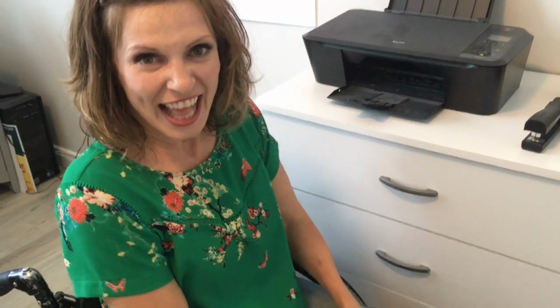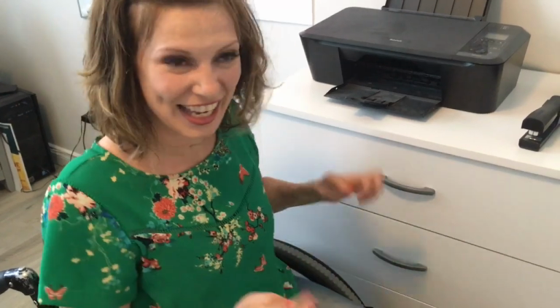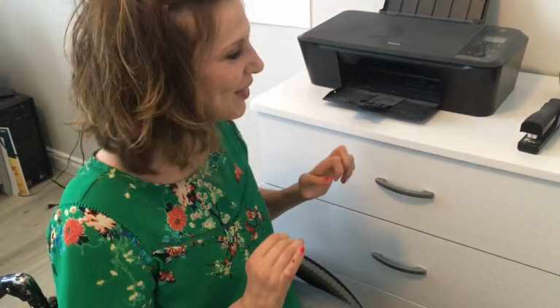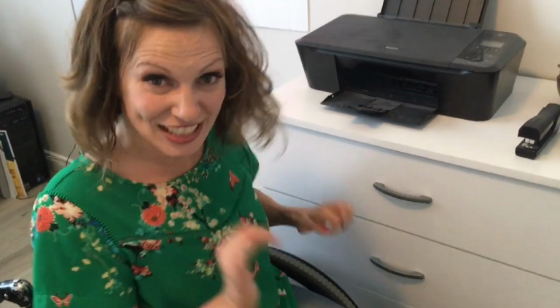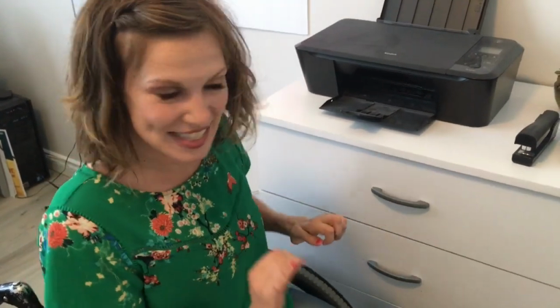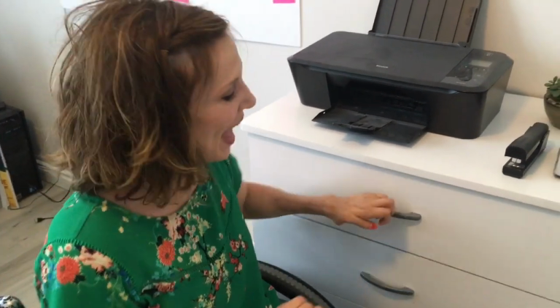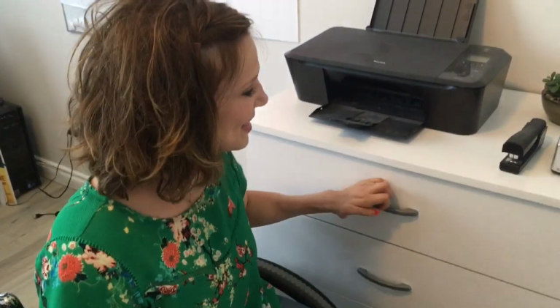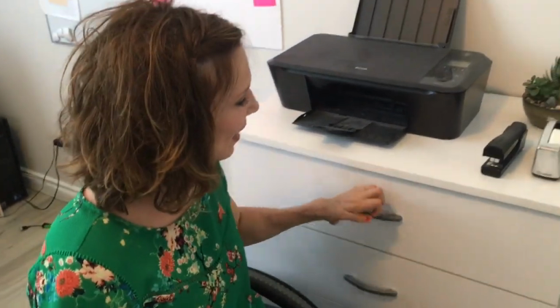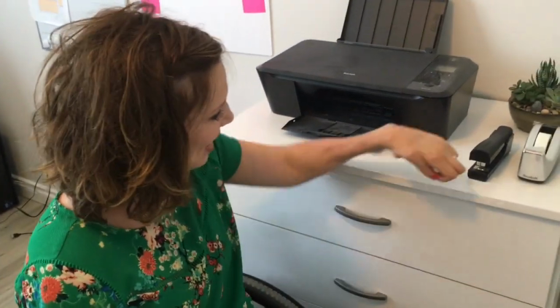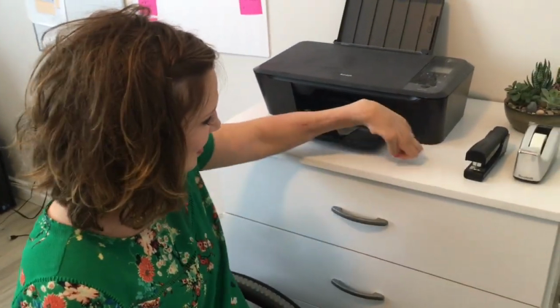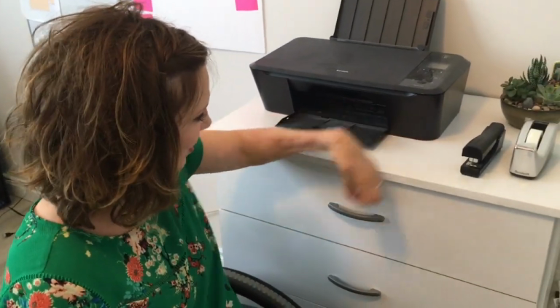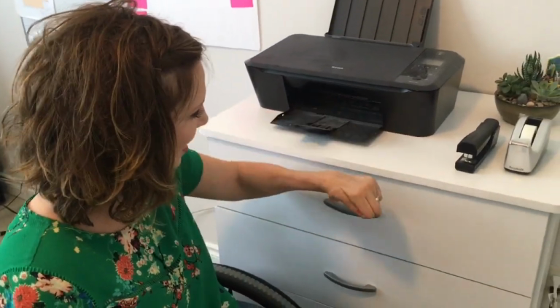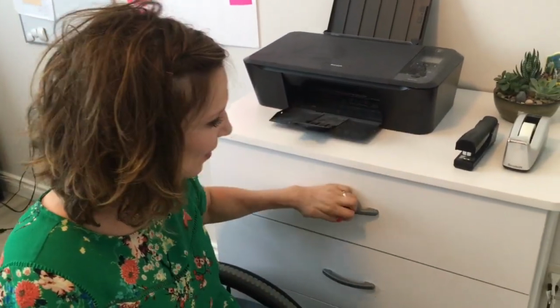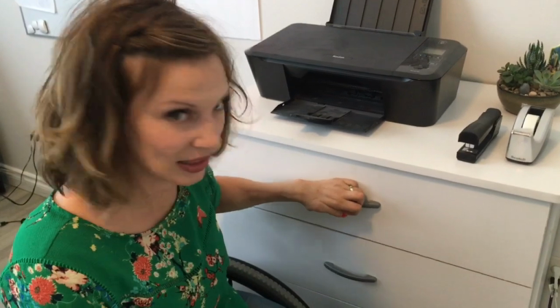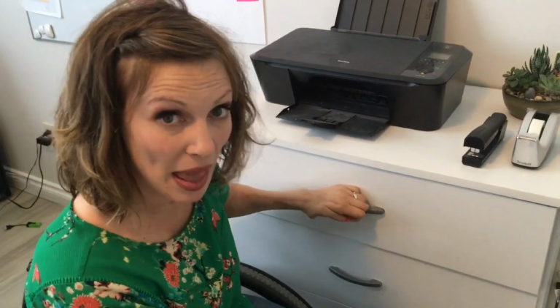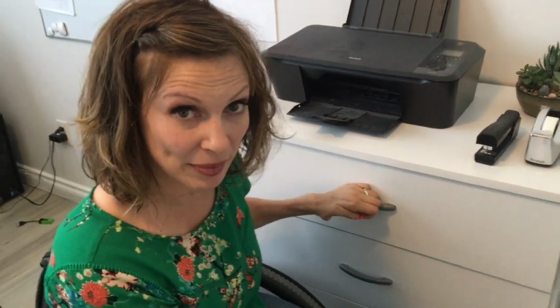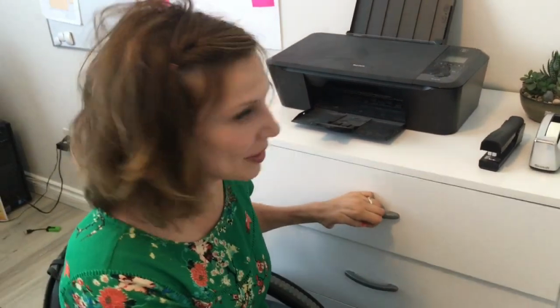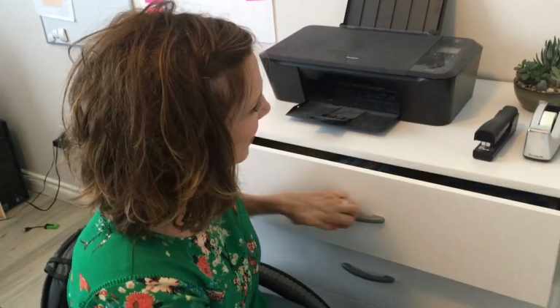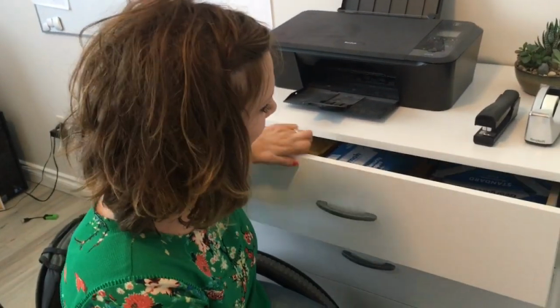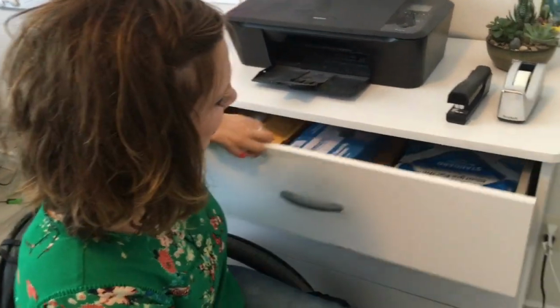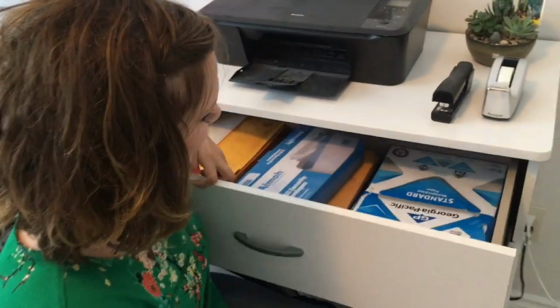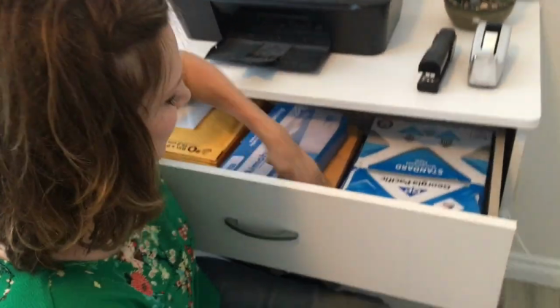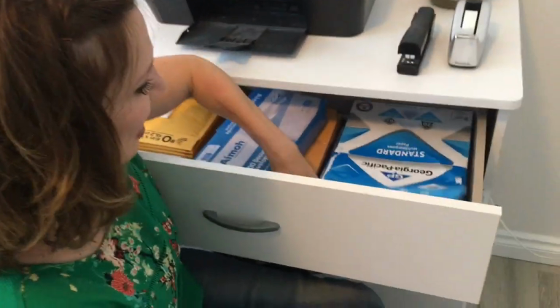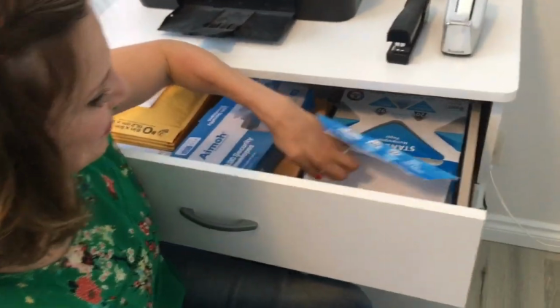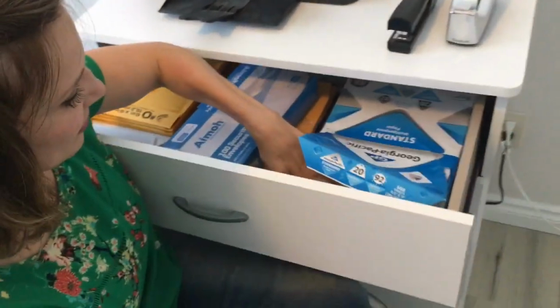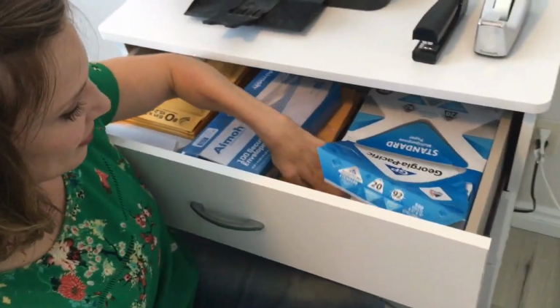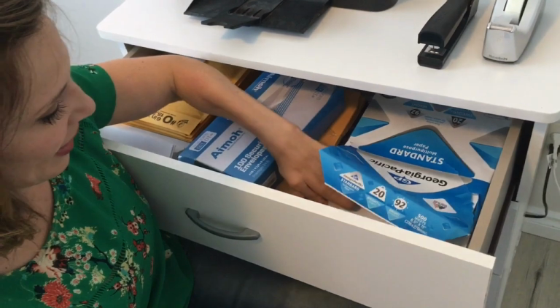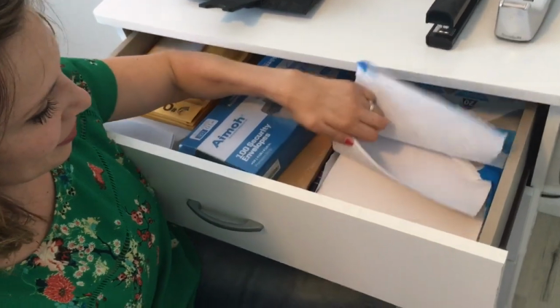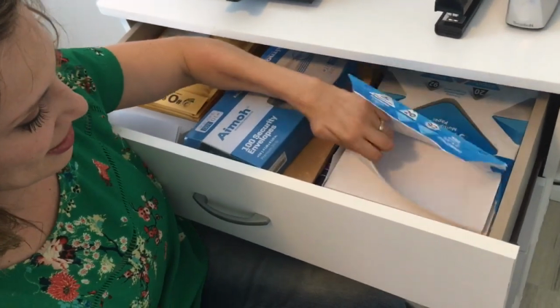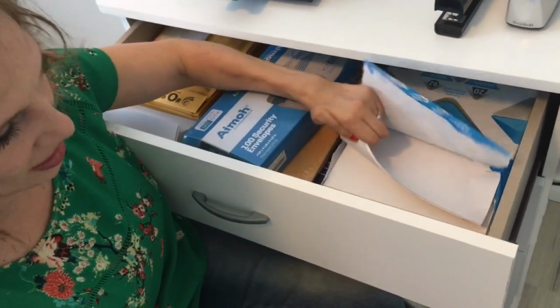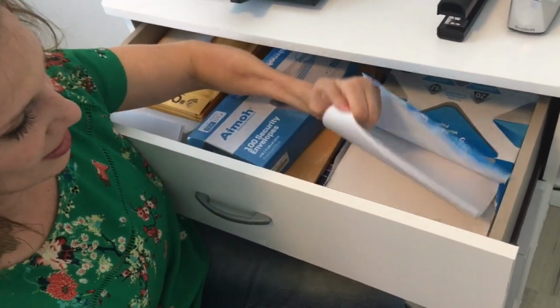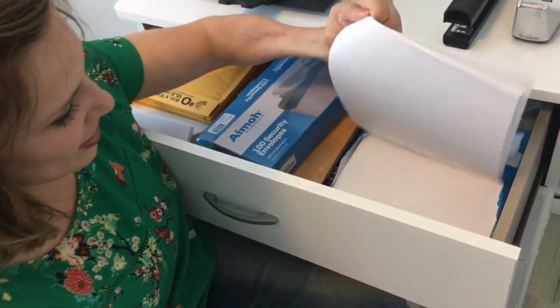Hey, so we're still in the office and I thought I would show you how I load paper in the printer. We got our printer right here on top of this item — whatever this is called, this little dresser.